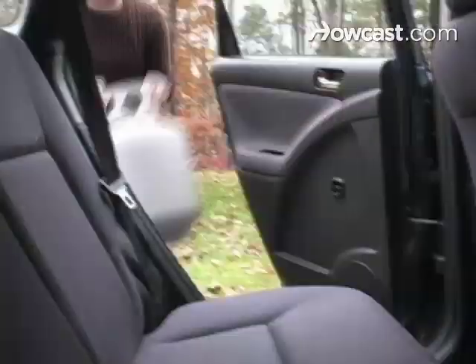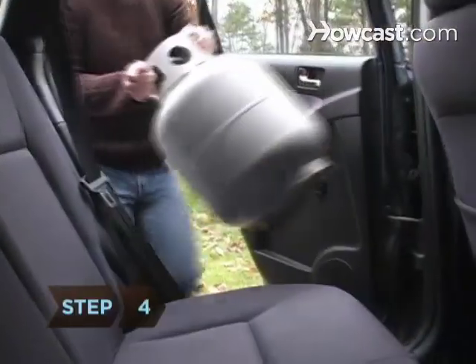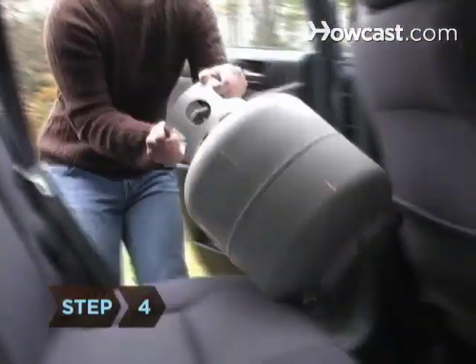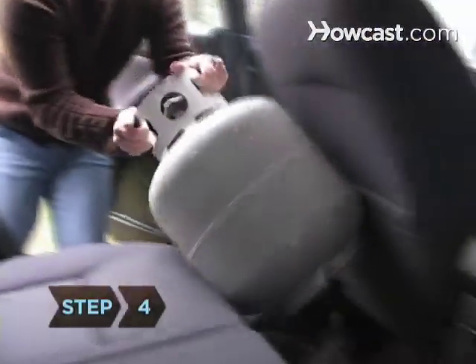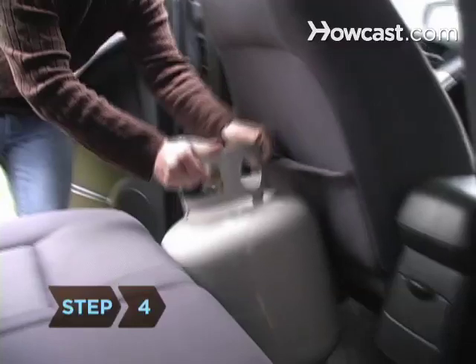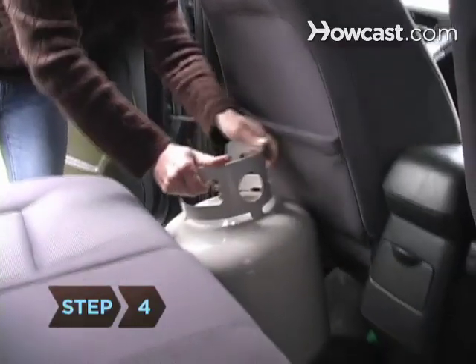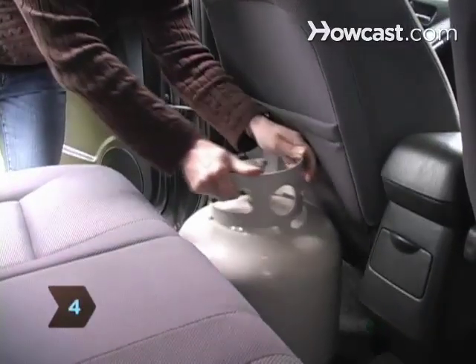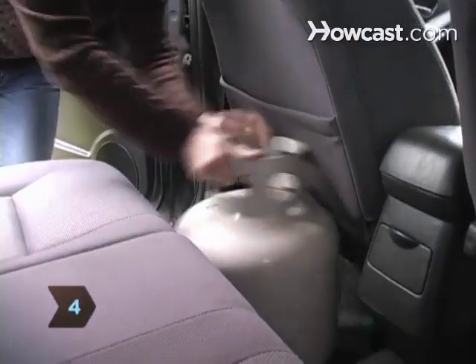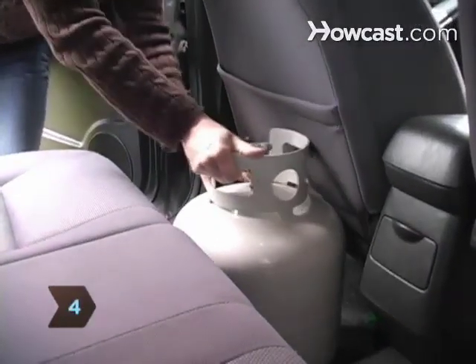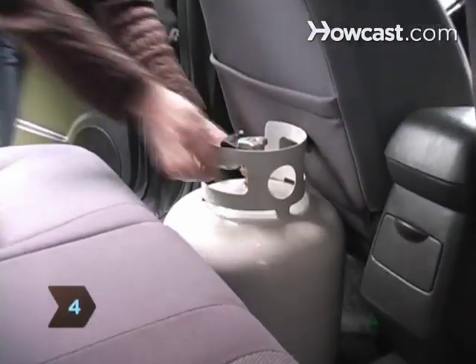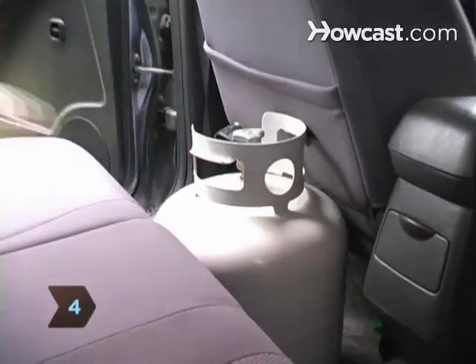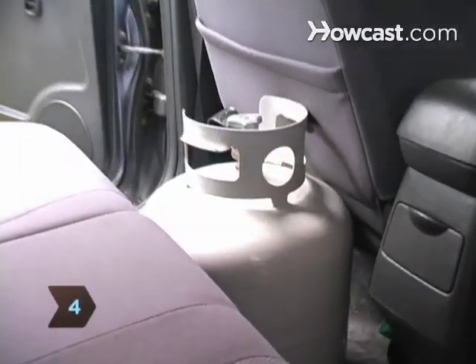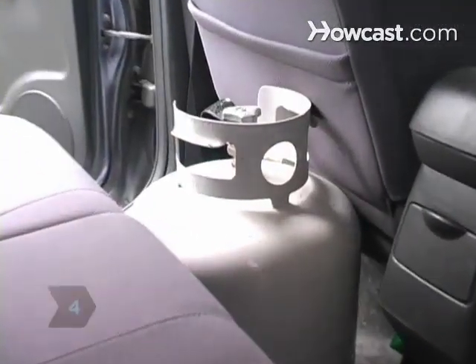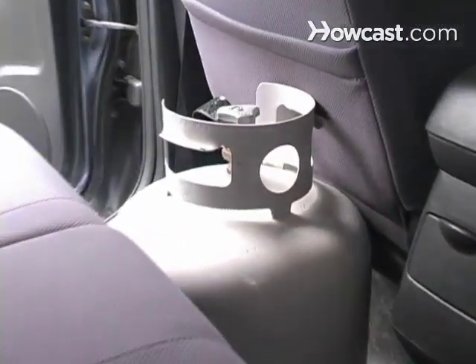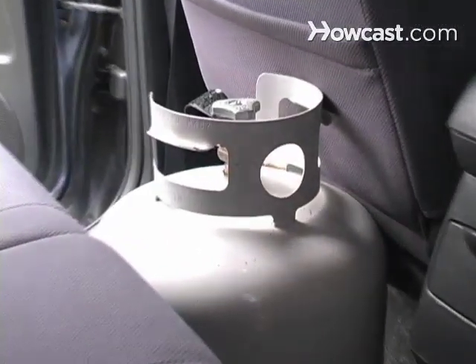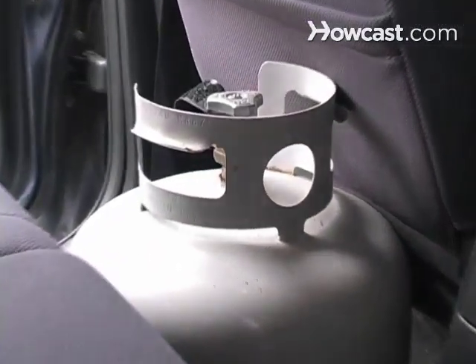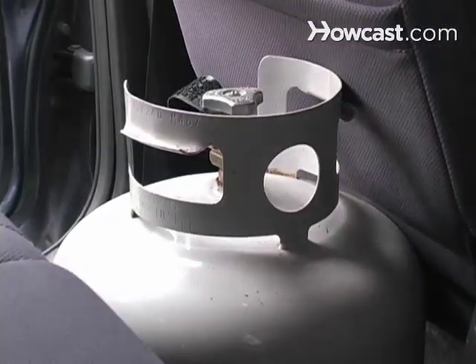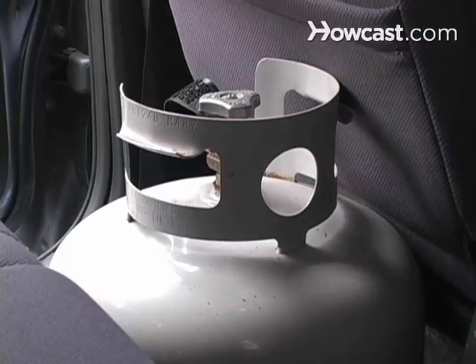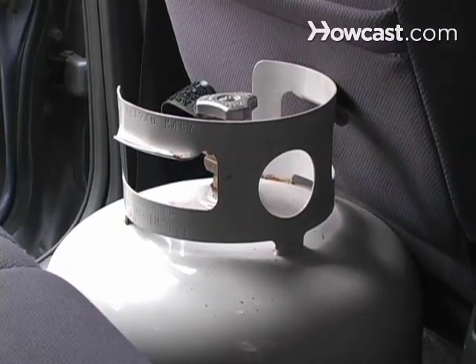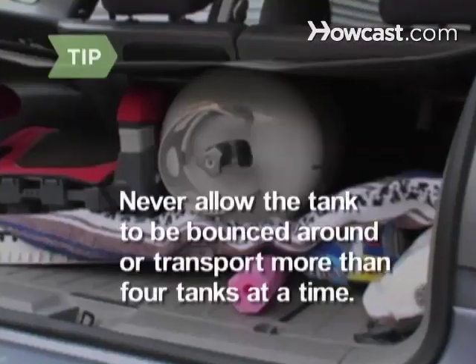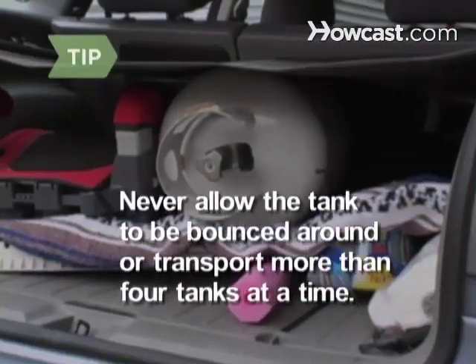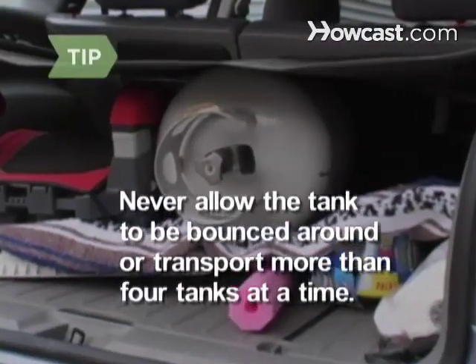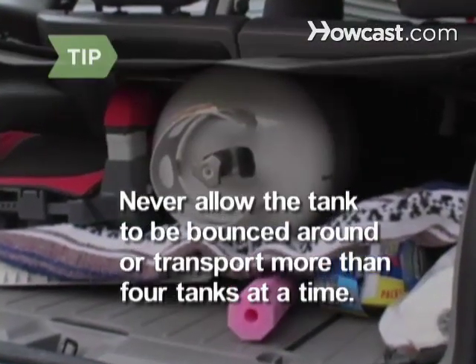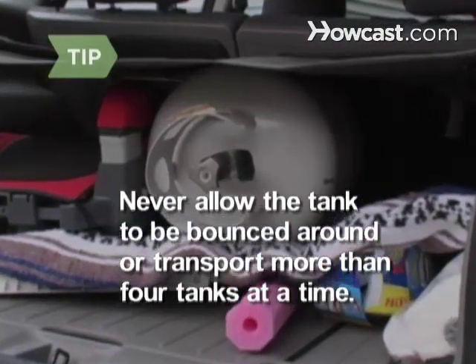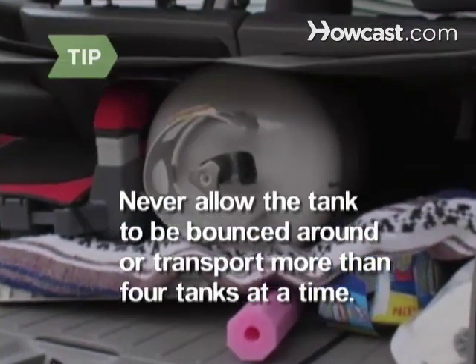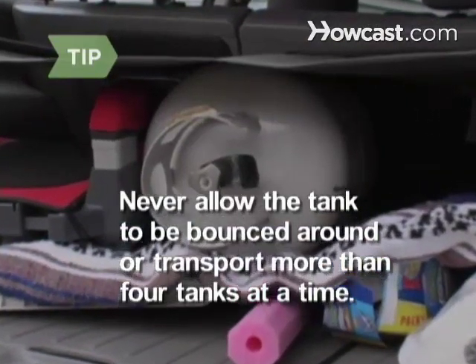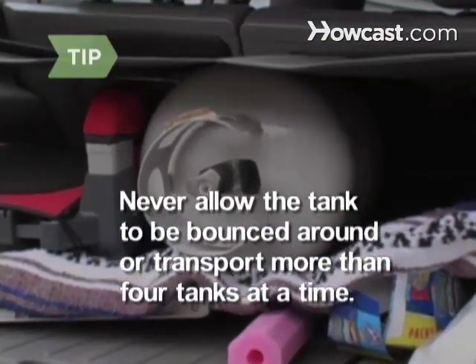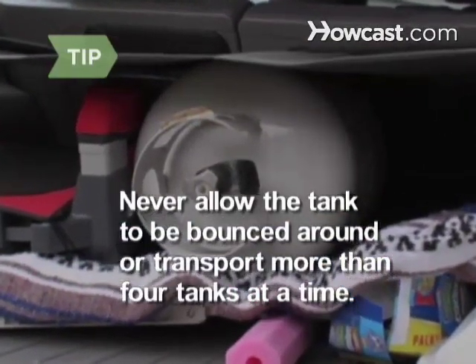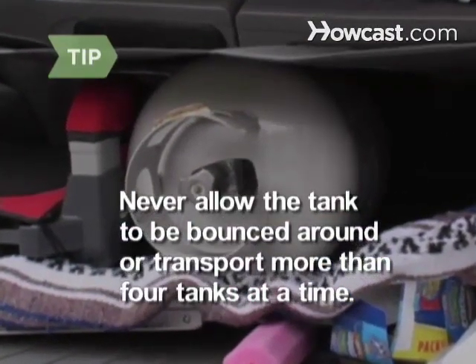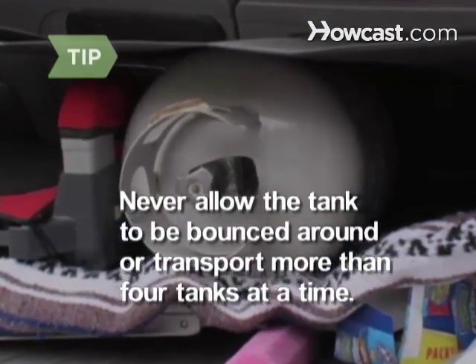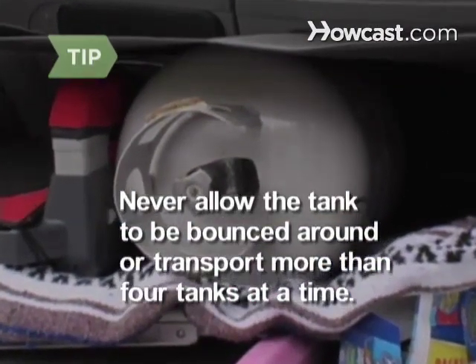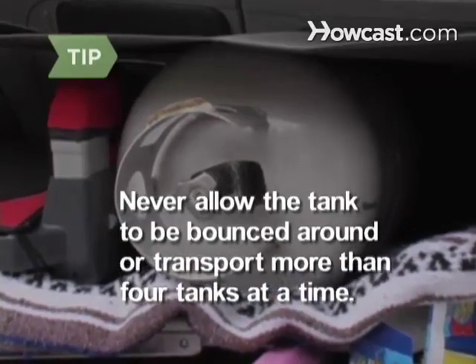Step 4: Transport the tank in a secure, upright, and vertical position to be refilled or exchanged. Never allow the tank to be bounced around, and don't transport more than 4 tanks at a time.